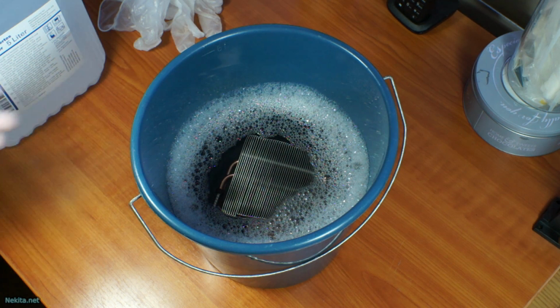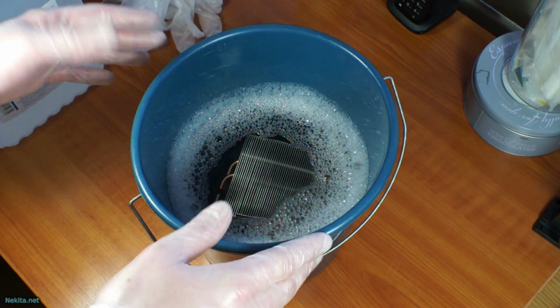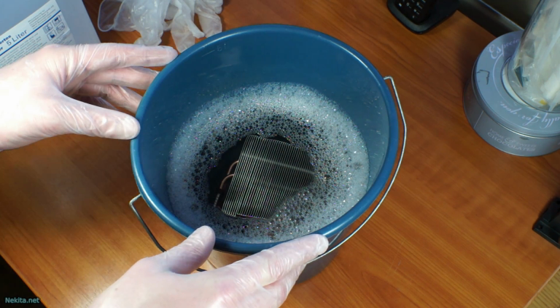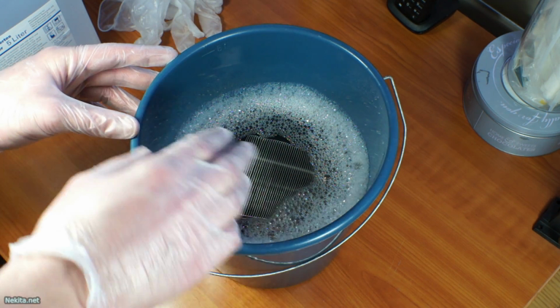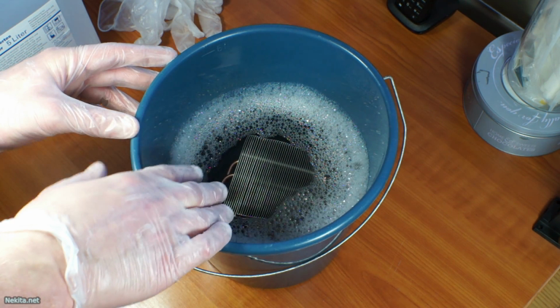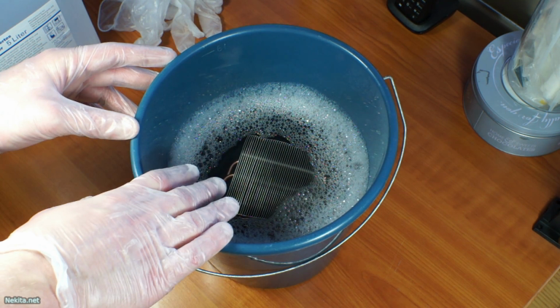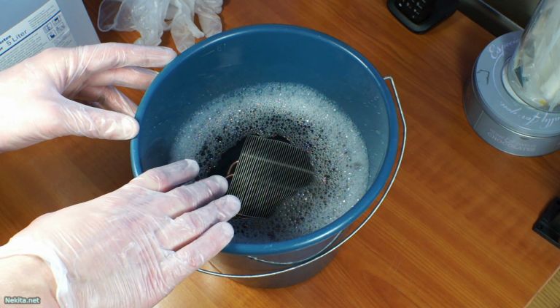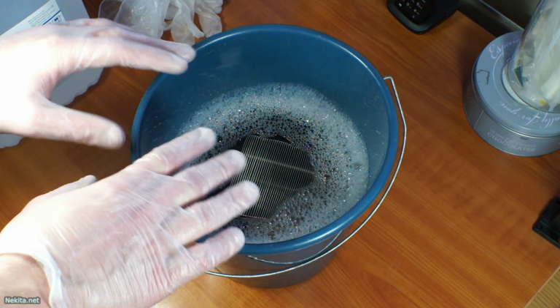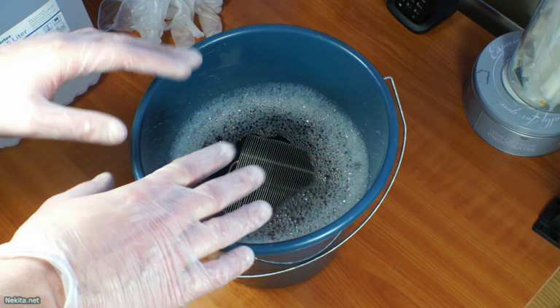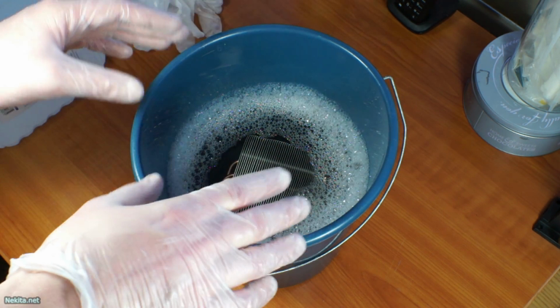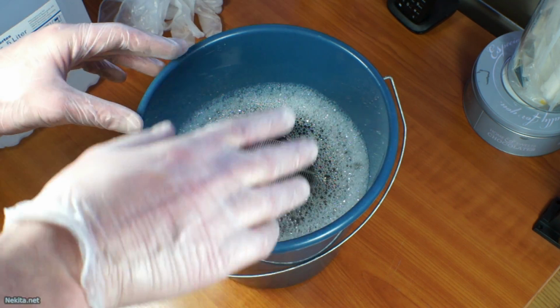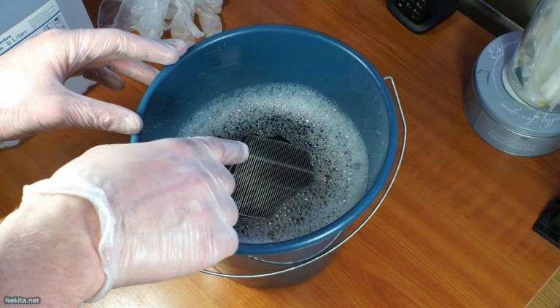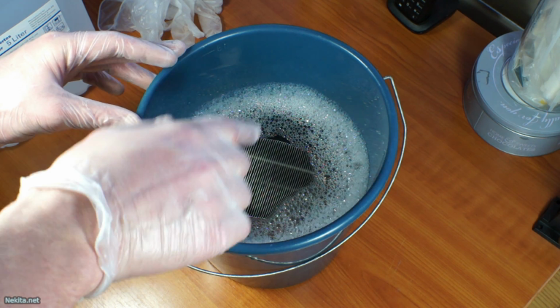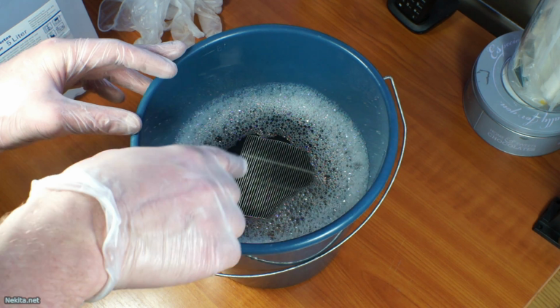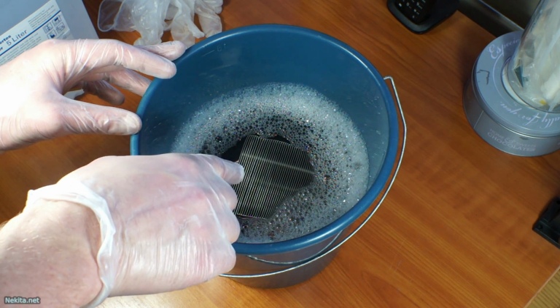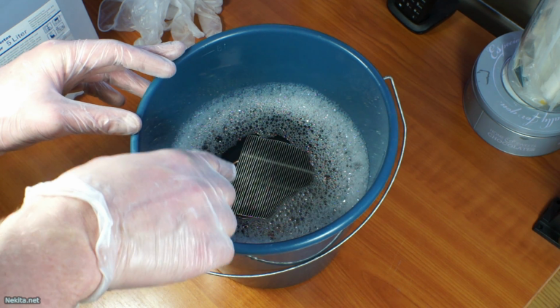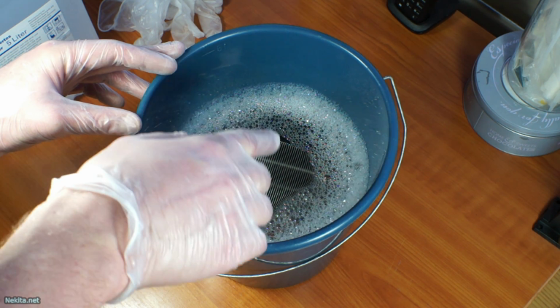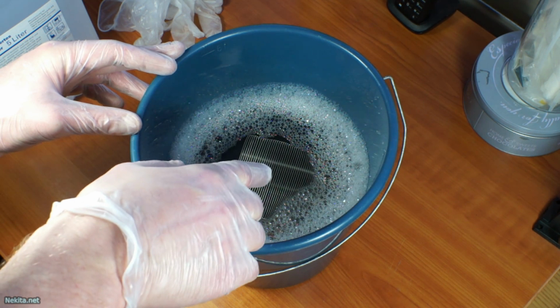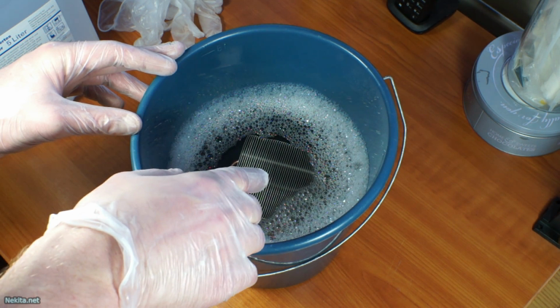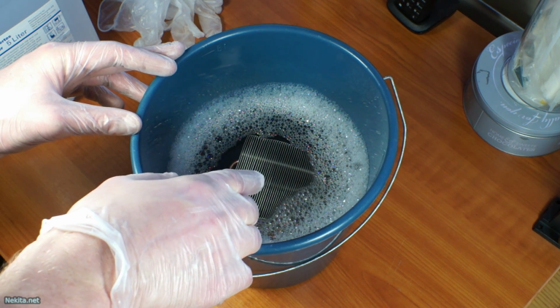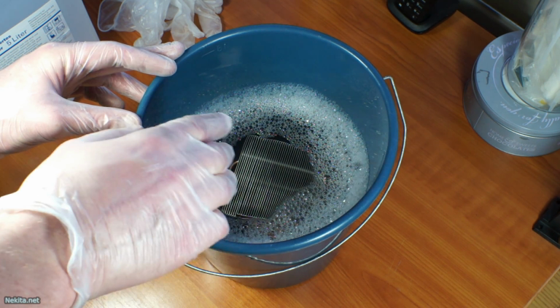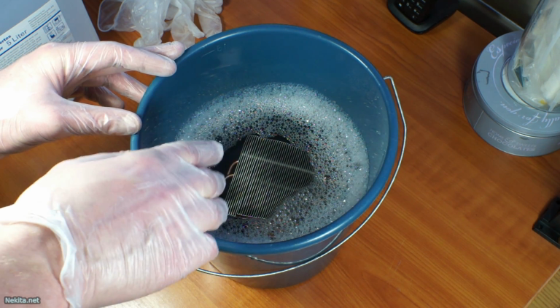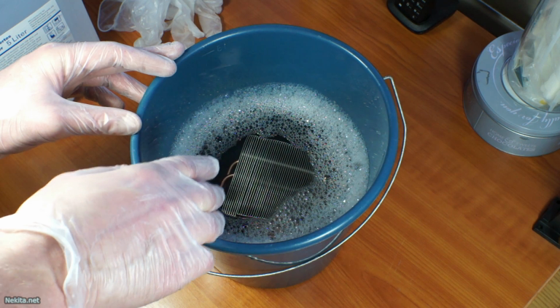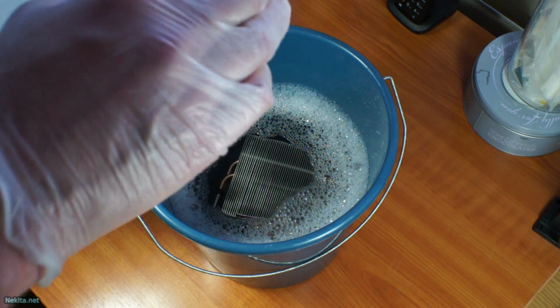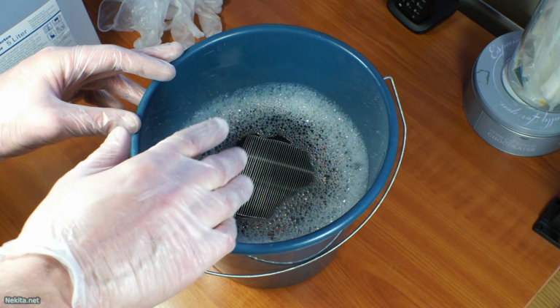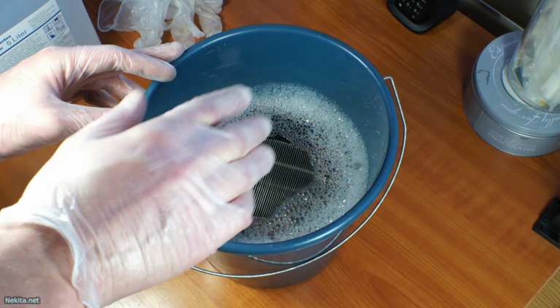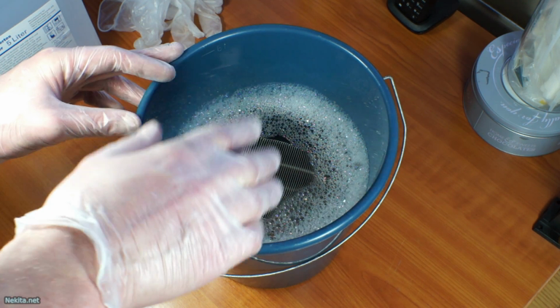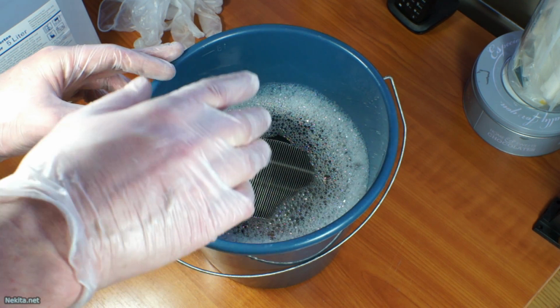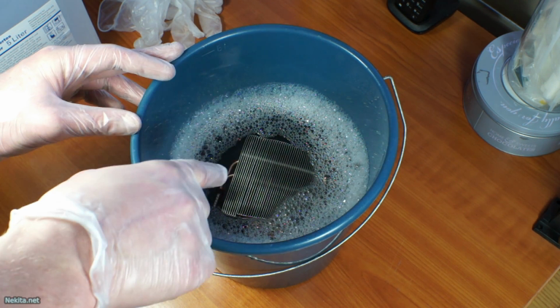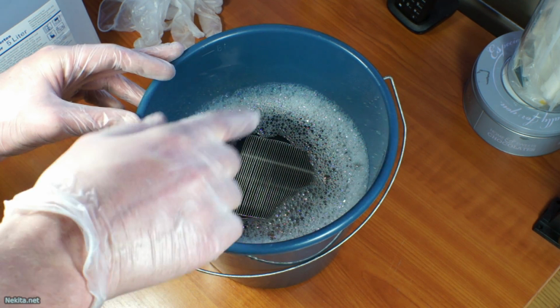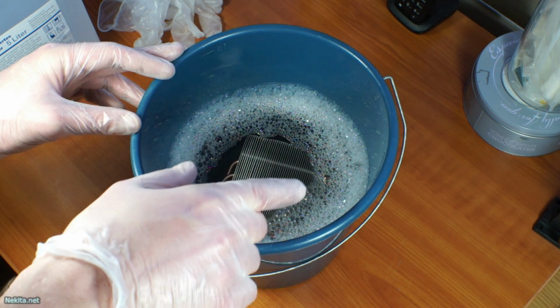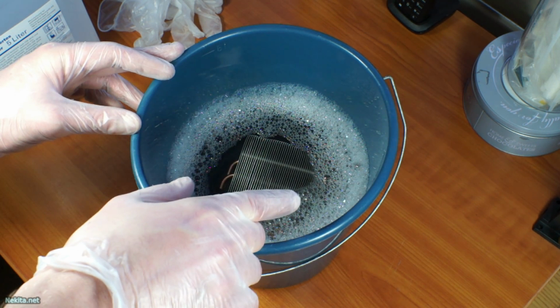As you can see it's quite clean right now. I am going to run this thing under the tap and use compressed air to blow off any water that's on there — that's very important.